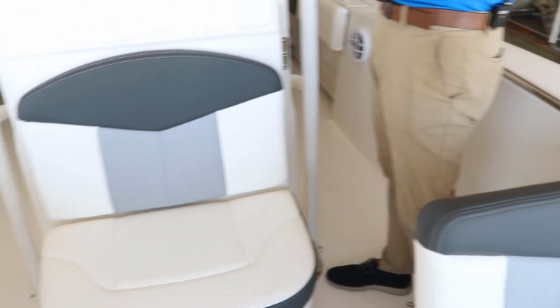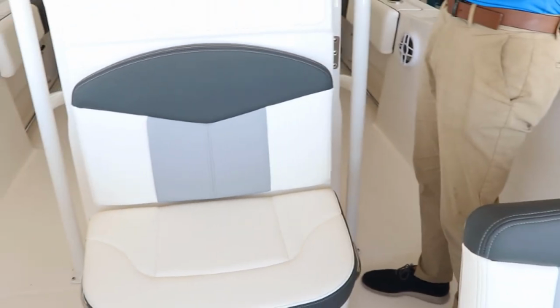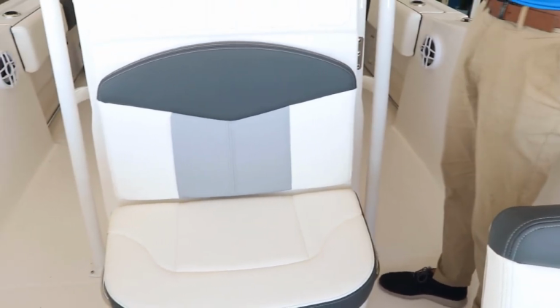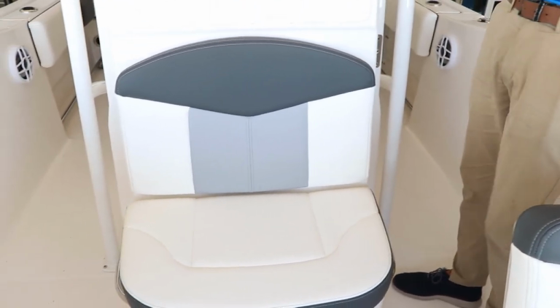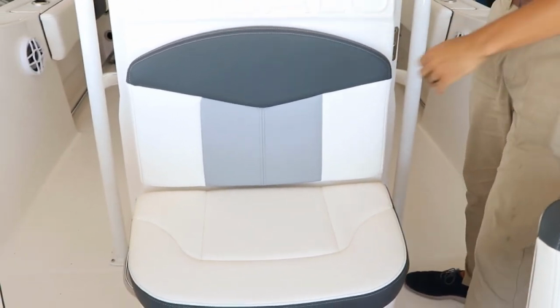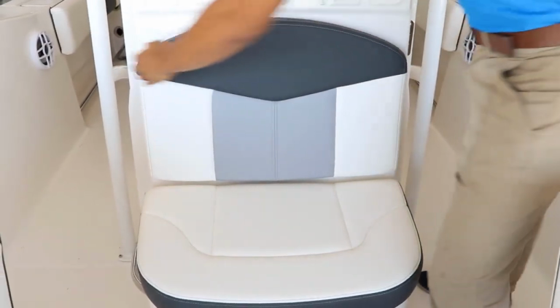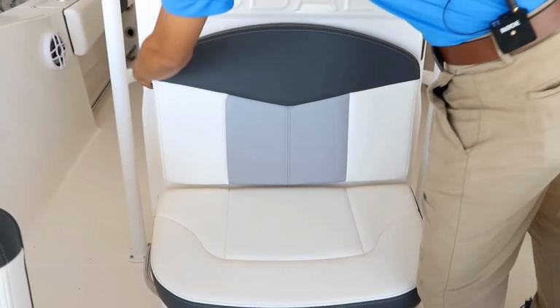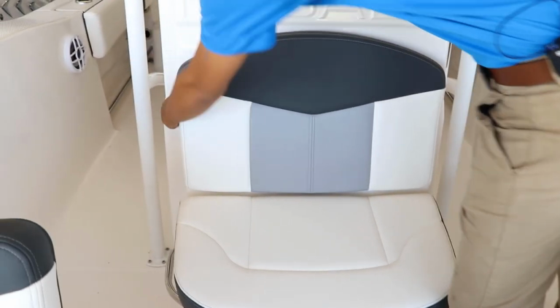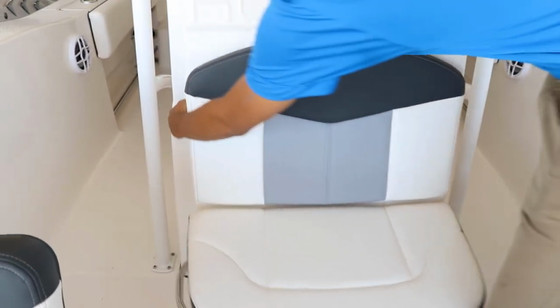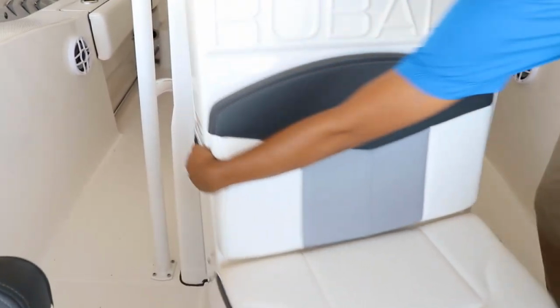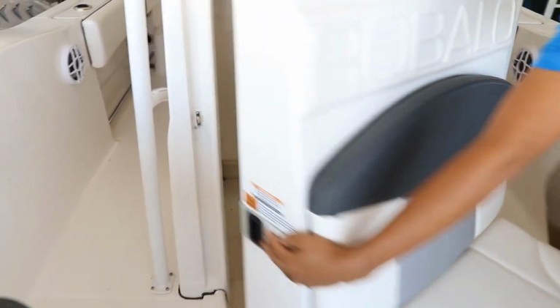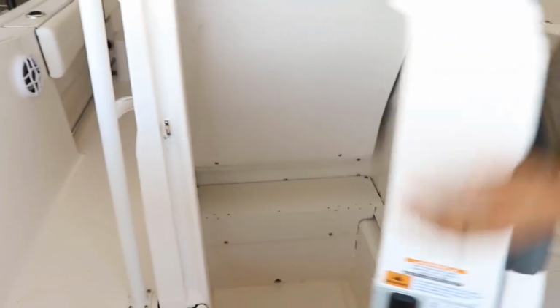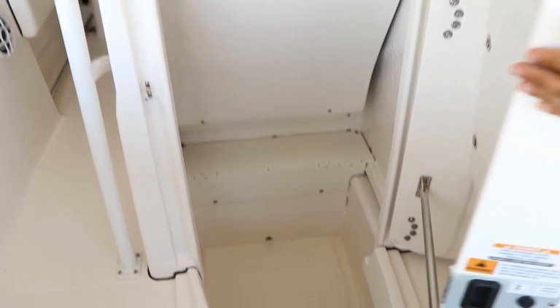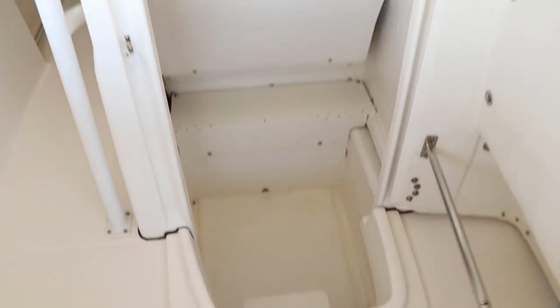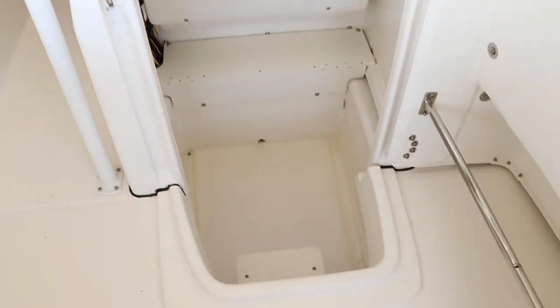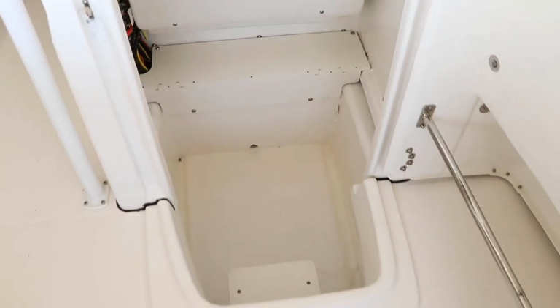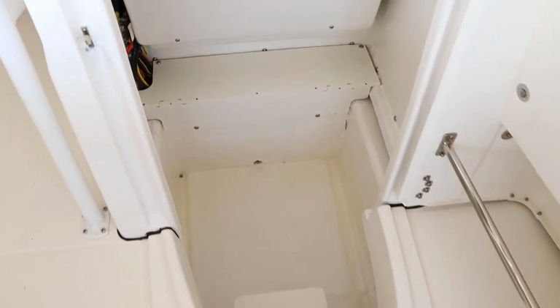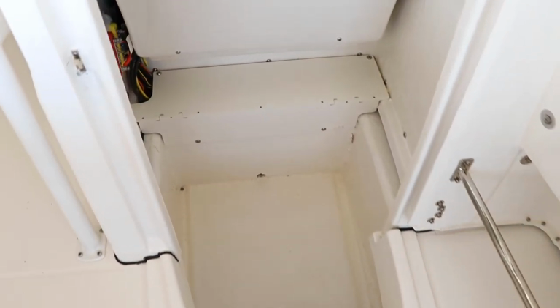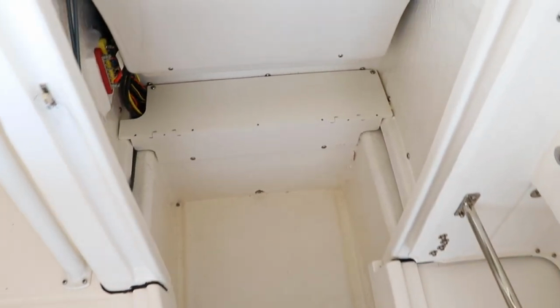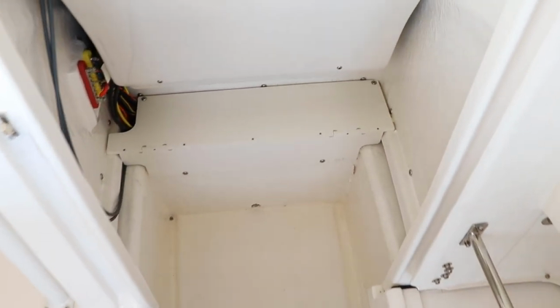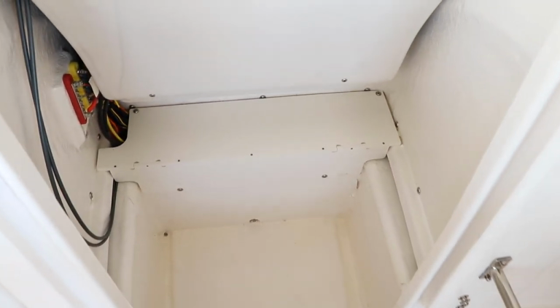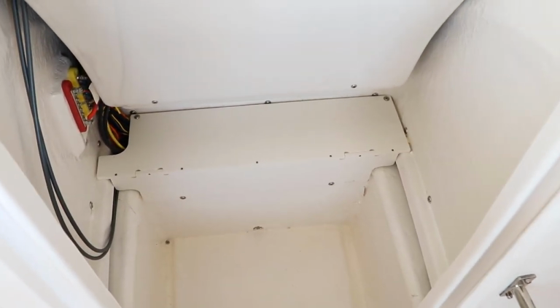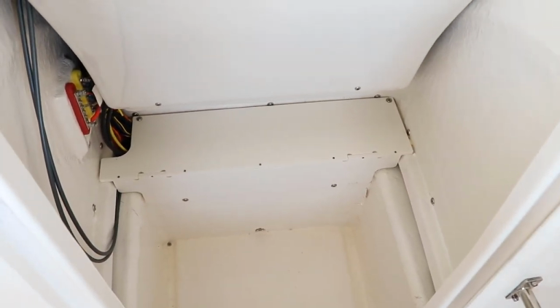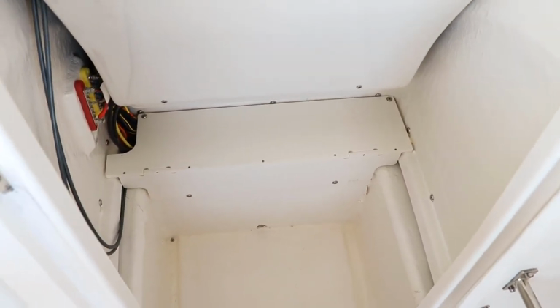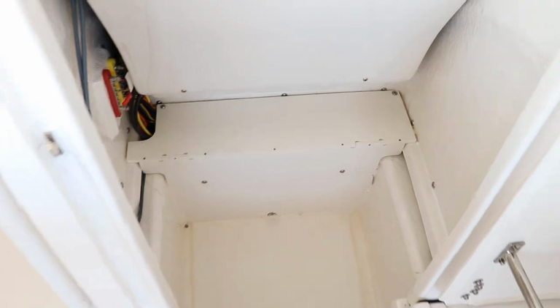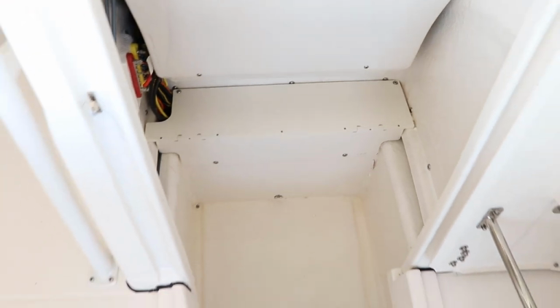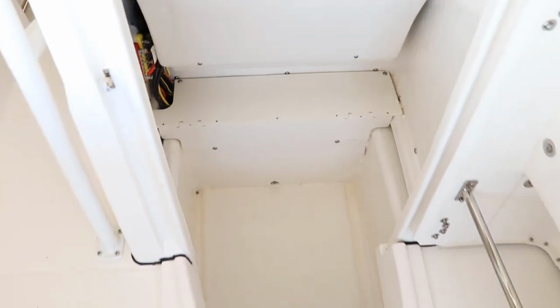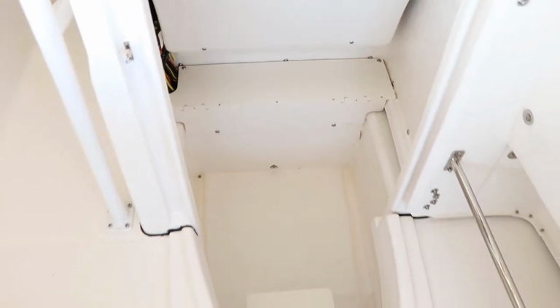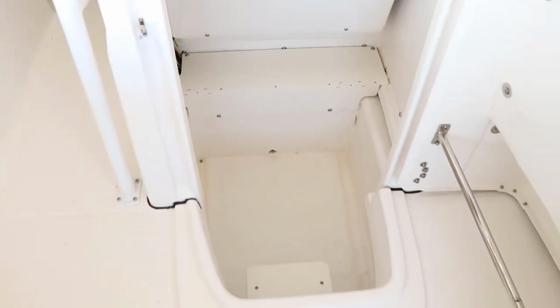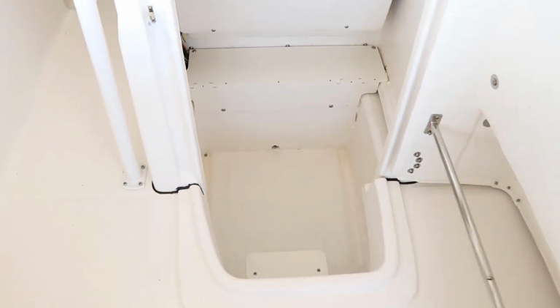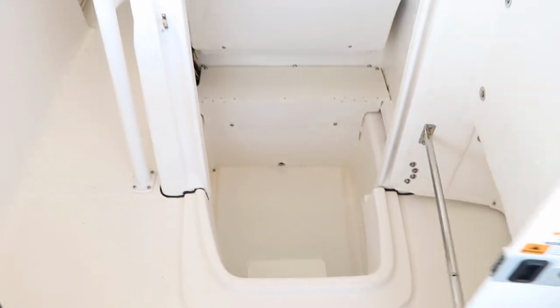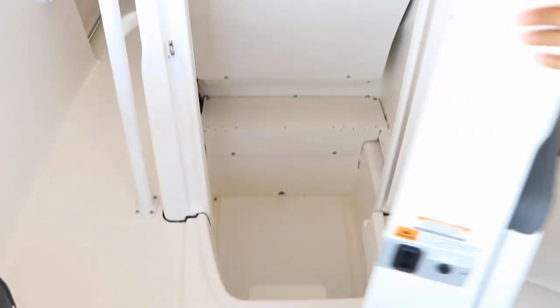One of the things that separate this boat from the competition is the massive storage that you have in this console. You can put a port-a-potty there, or all your fishing gear.